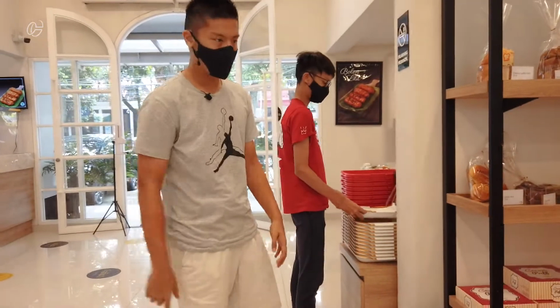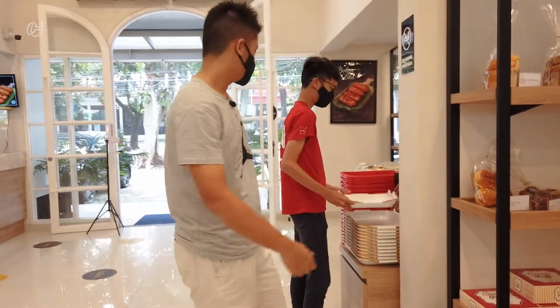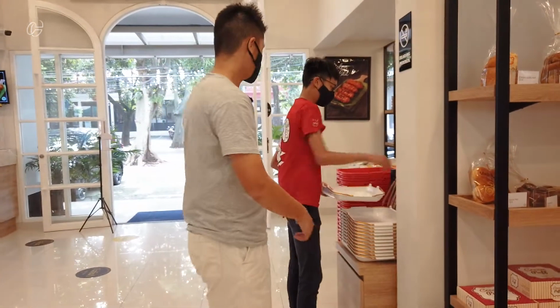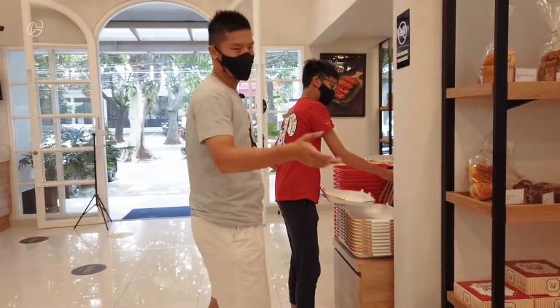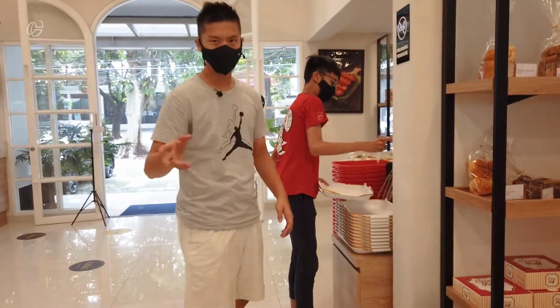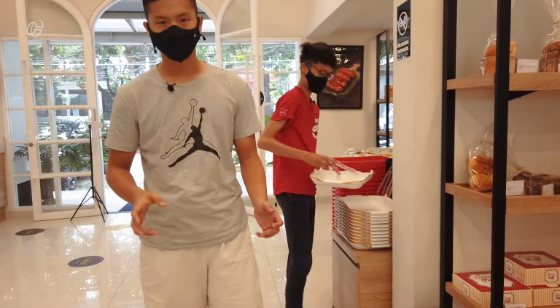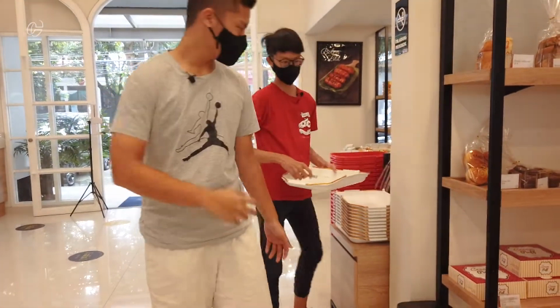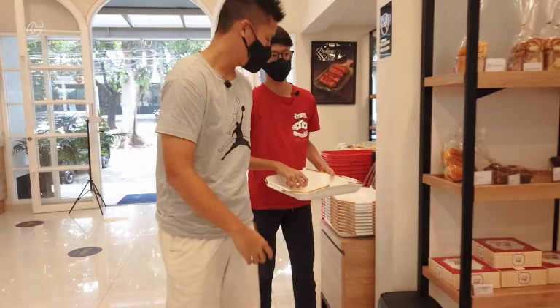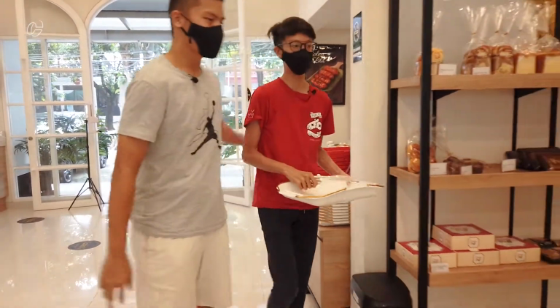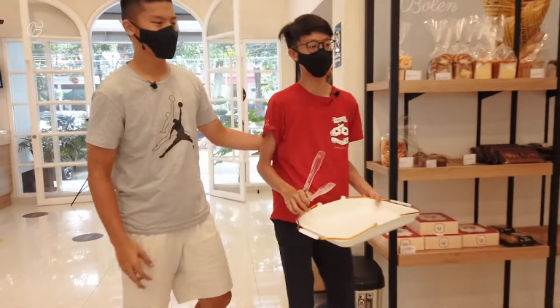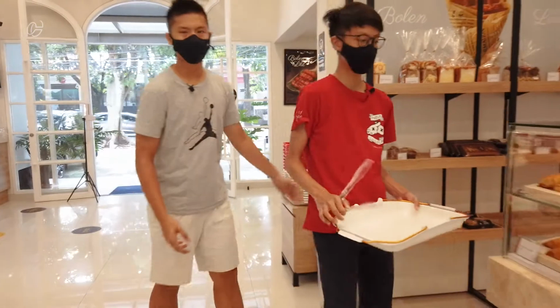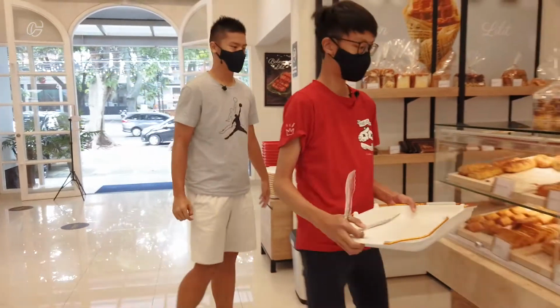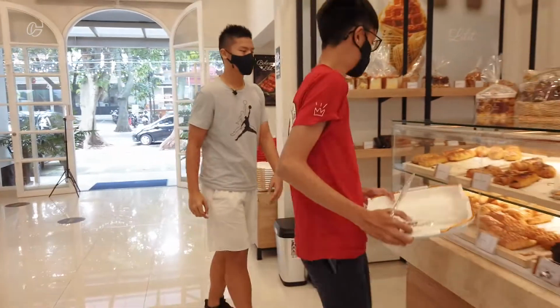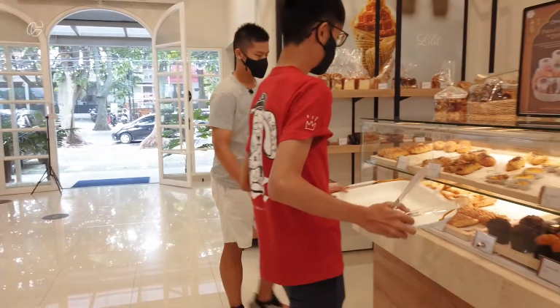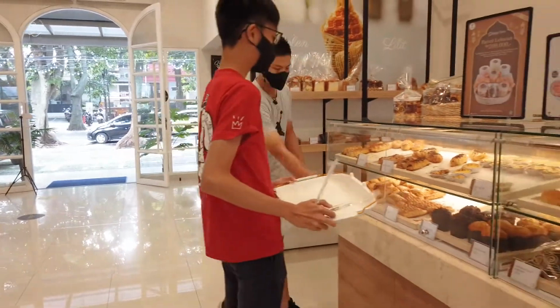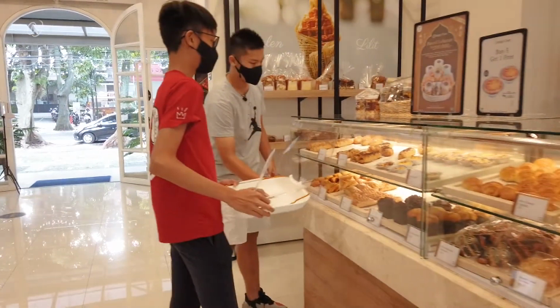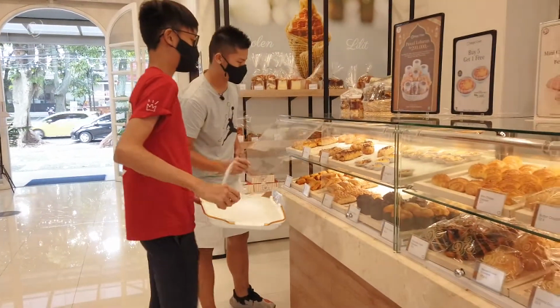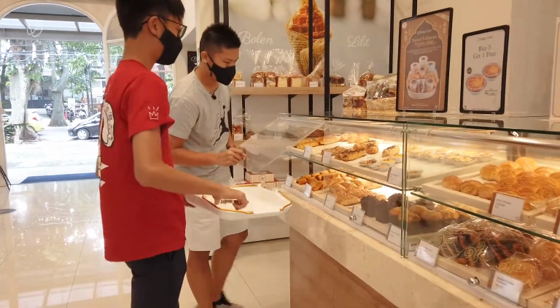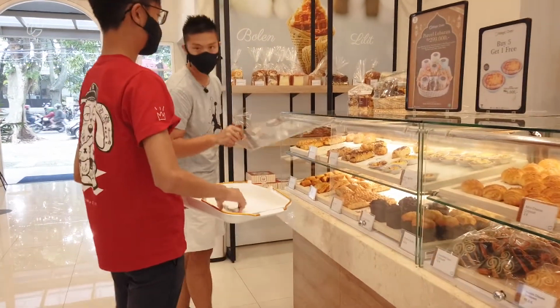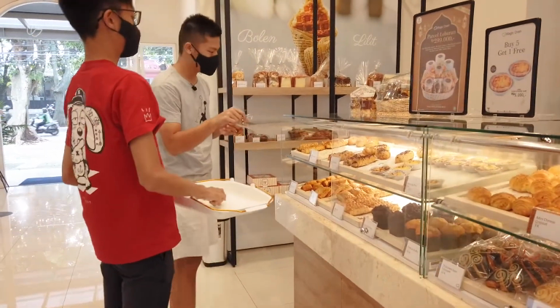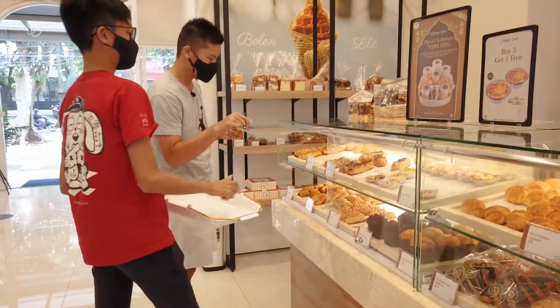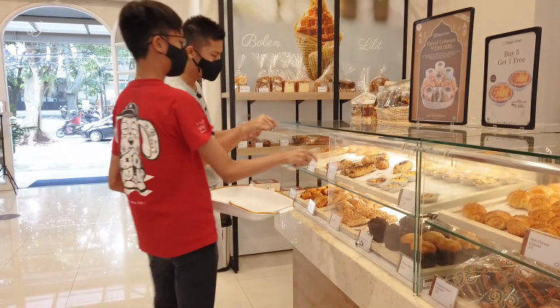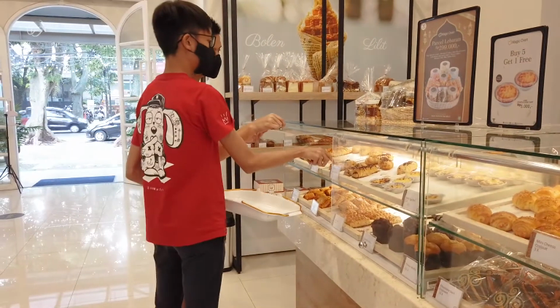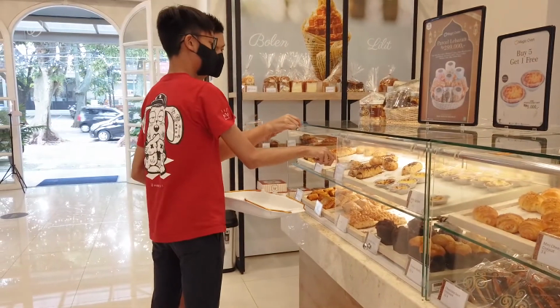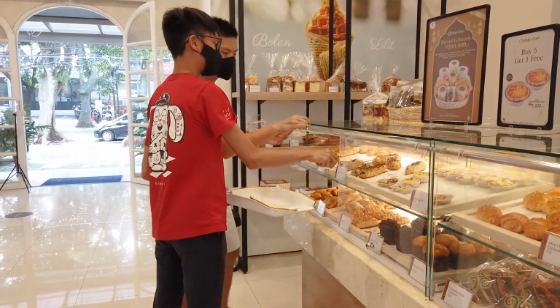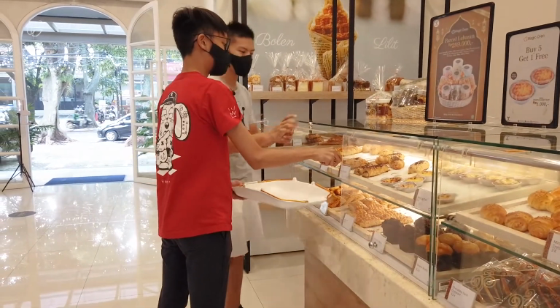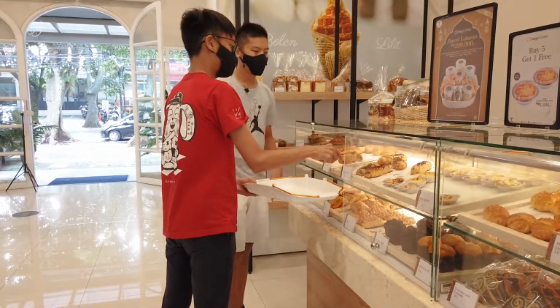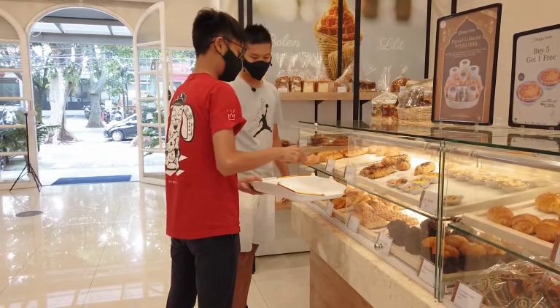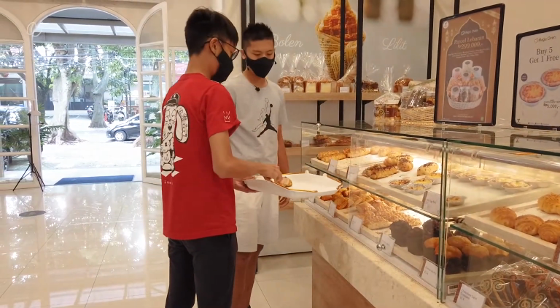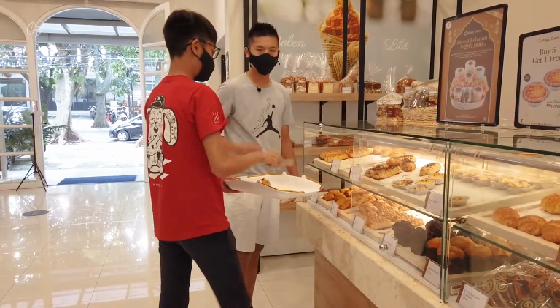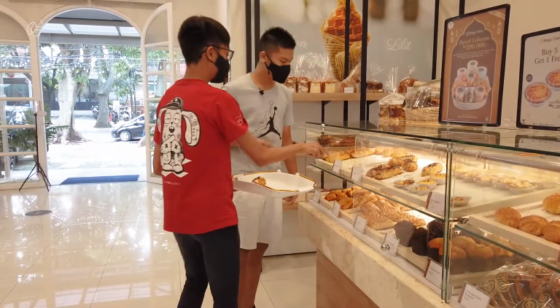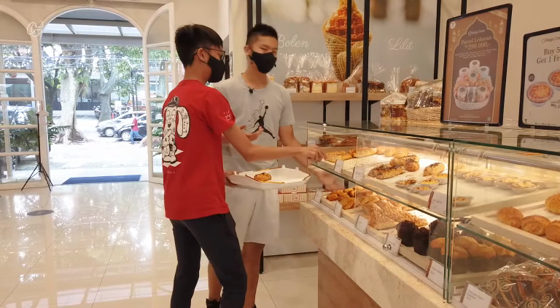We're going to buy the Bolen Lidits and try them. Jason is going to take it. There are two variants — there's the cheese one and also the chocolate one. We're gonna try both of them, of course.